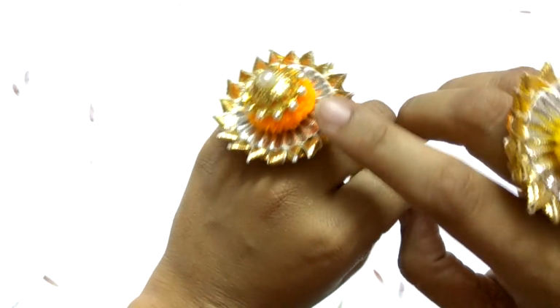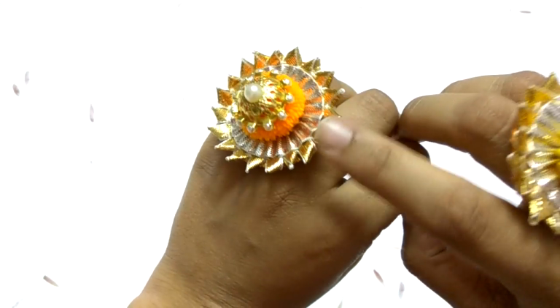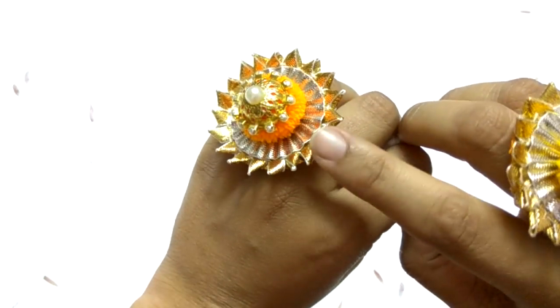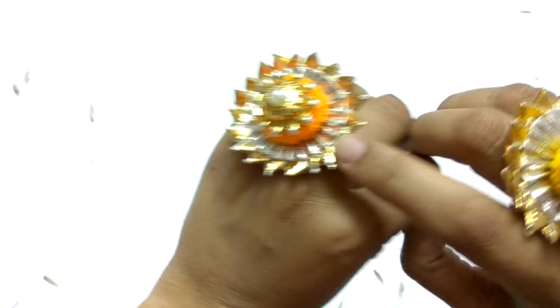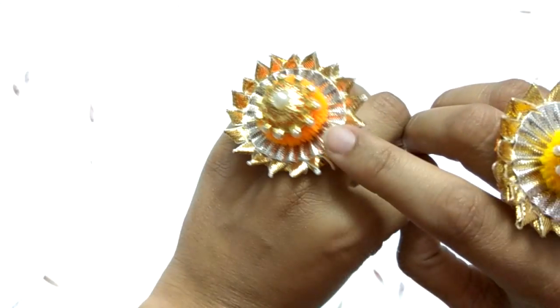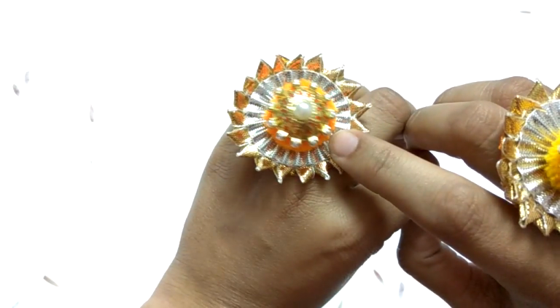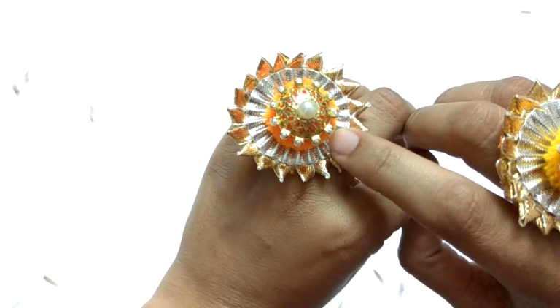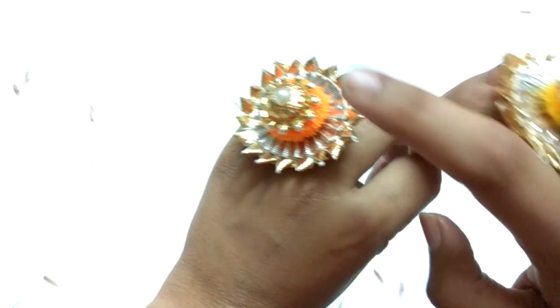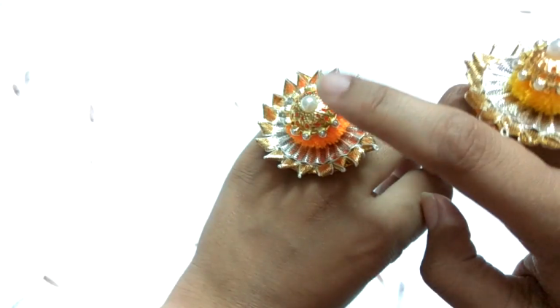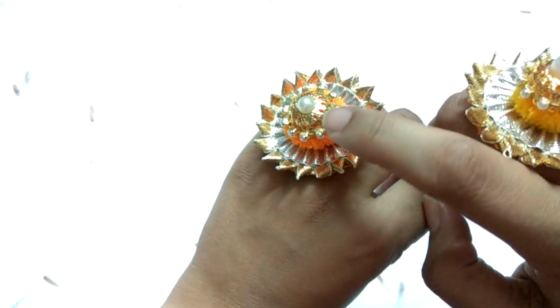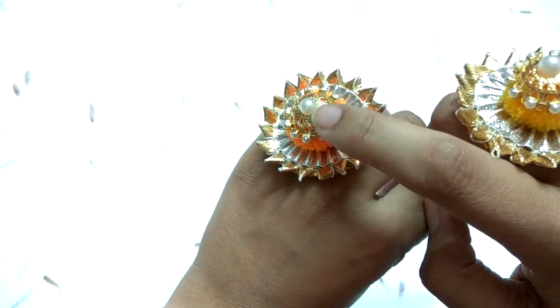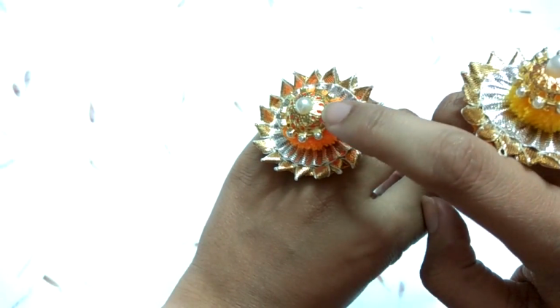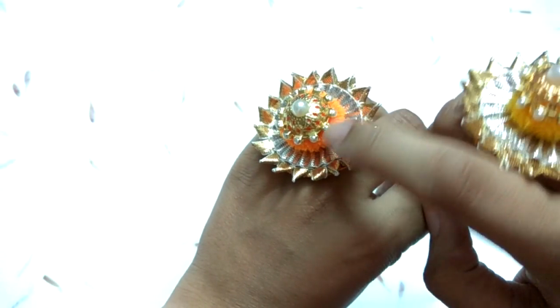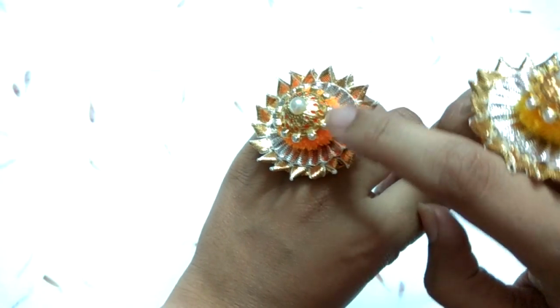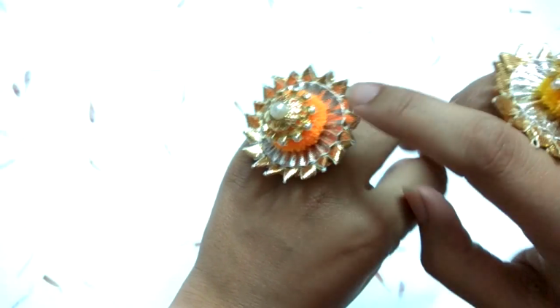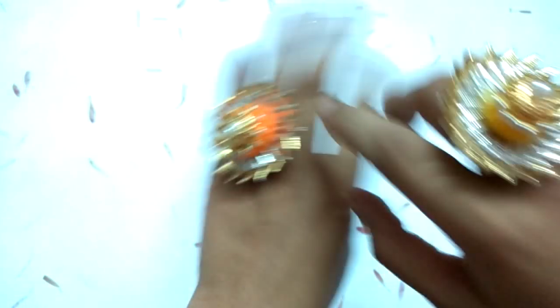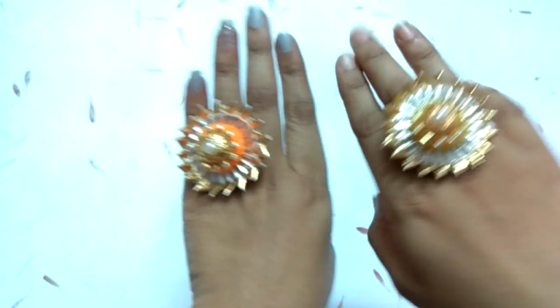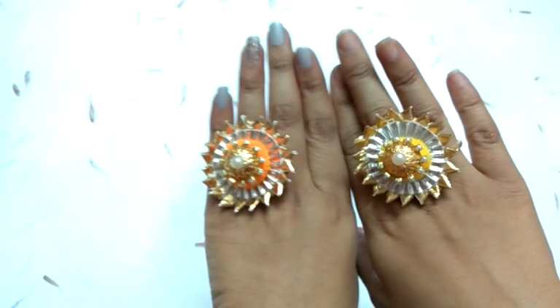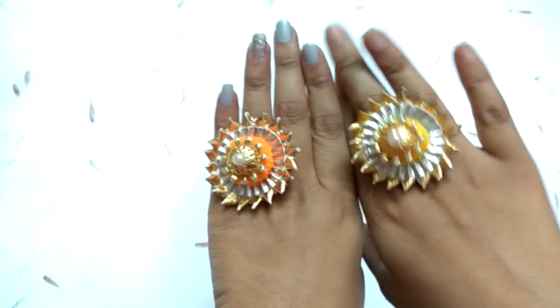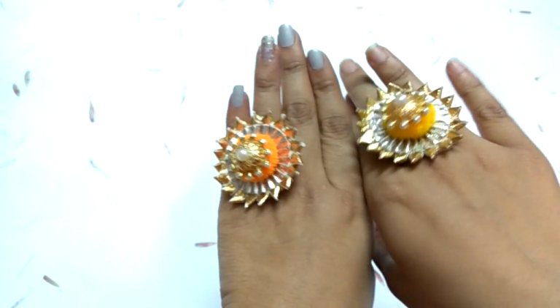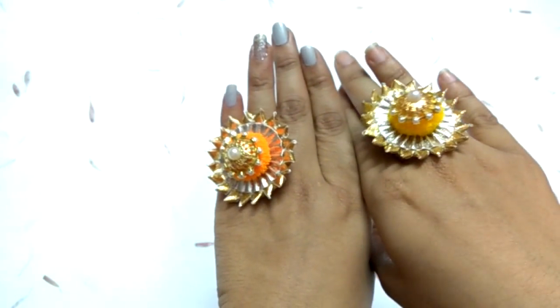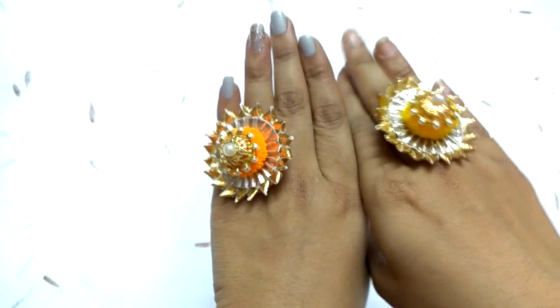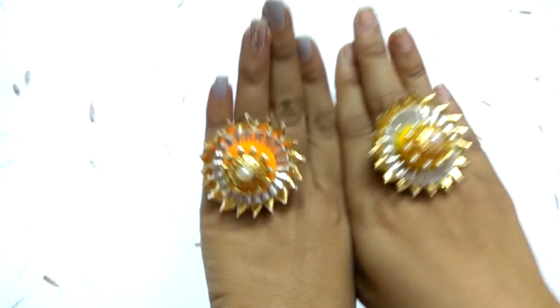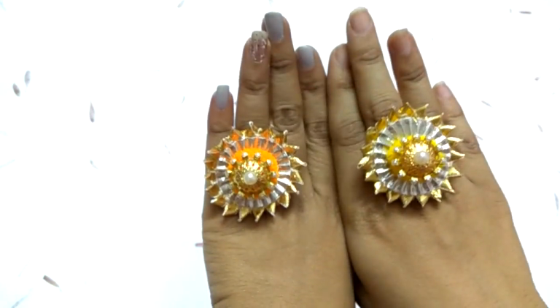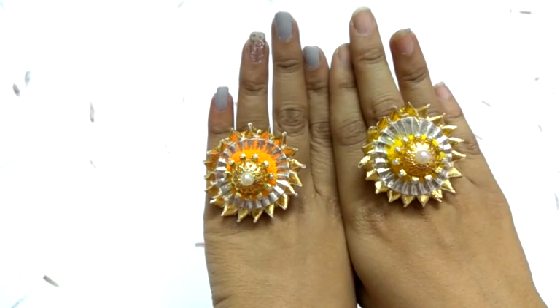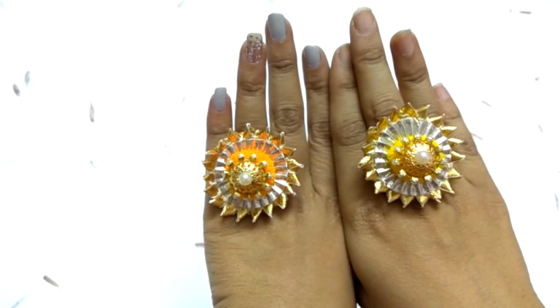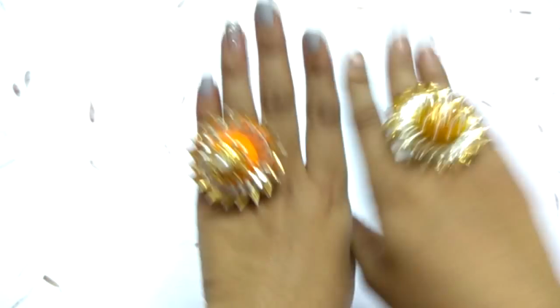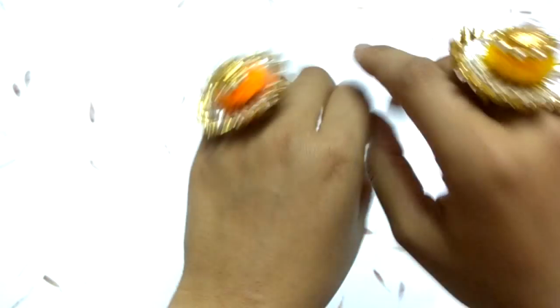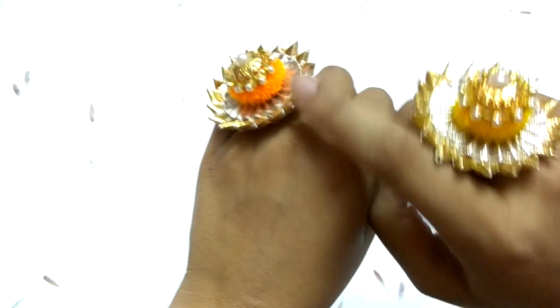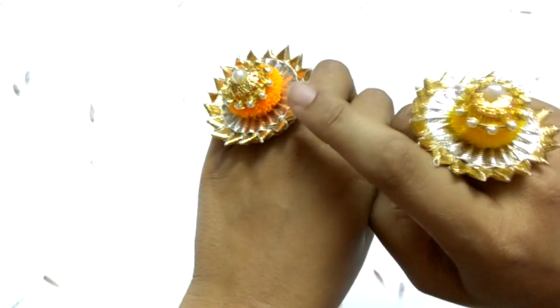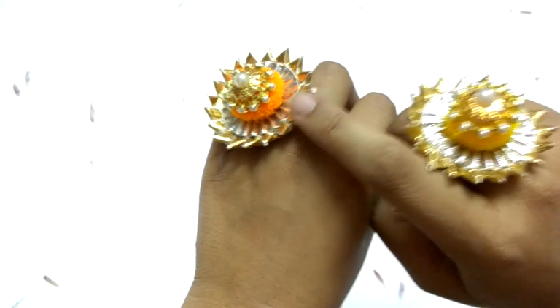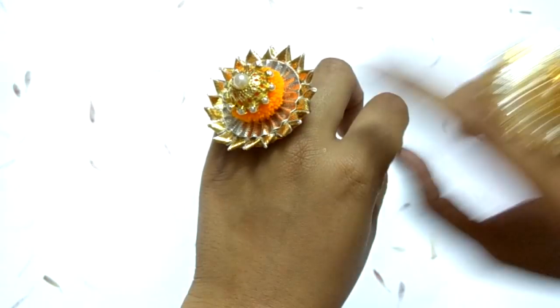These are gotapatti earrings with pearl detailing. They look very good and are very much in fashion nowadays.